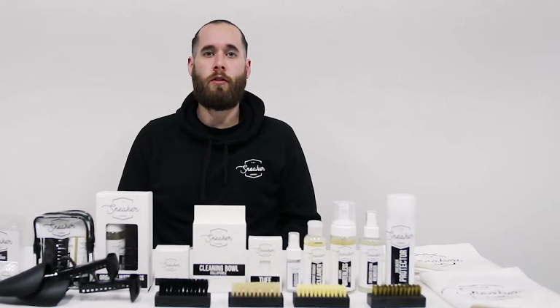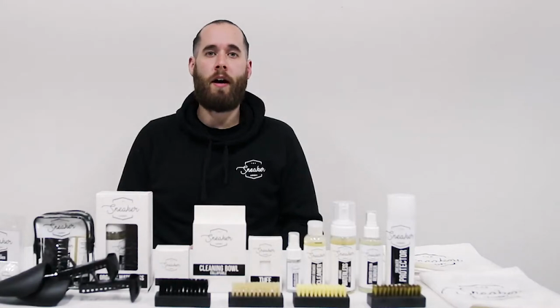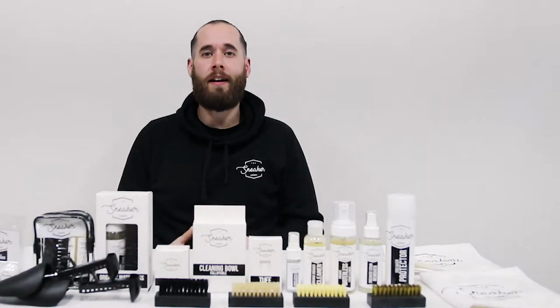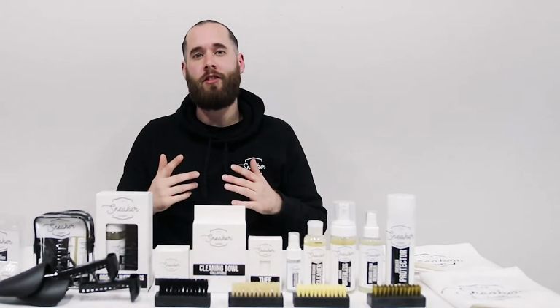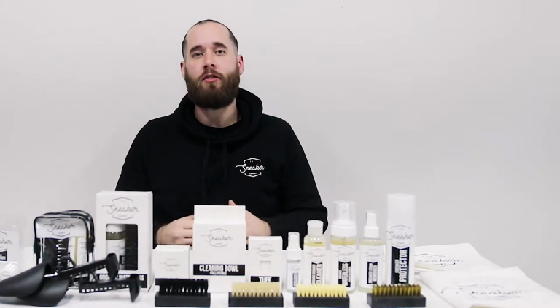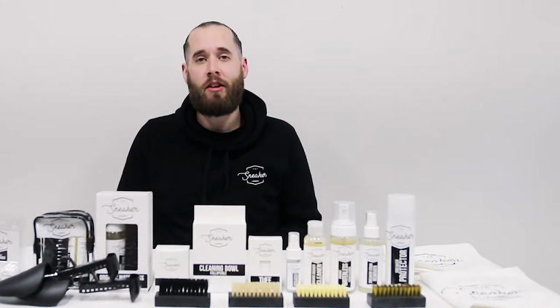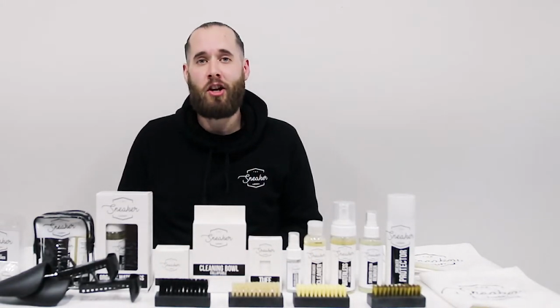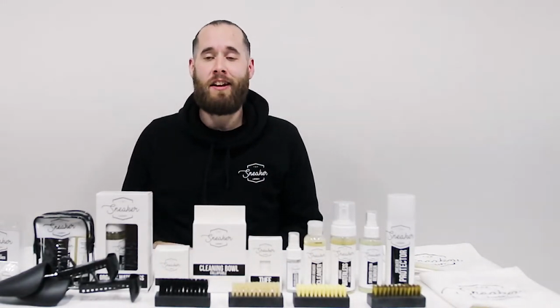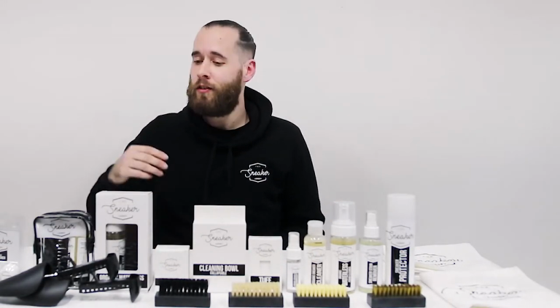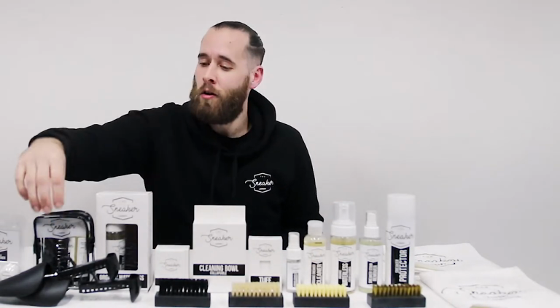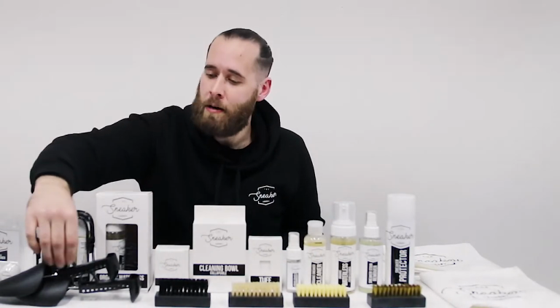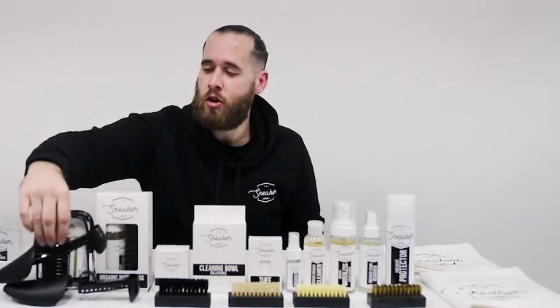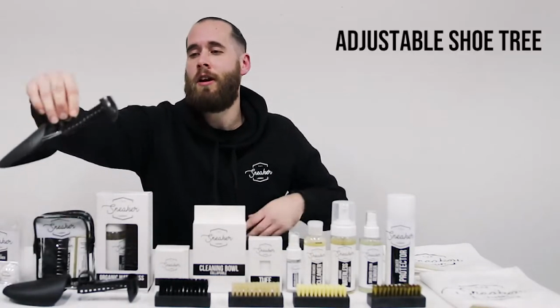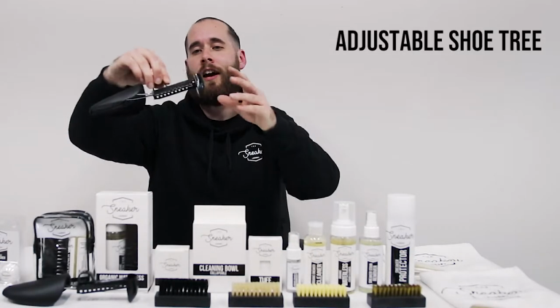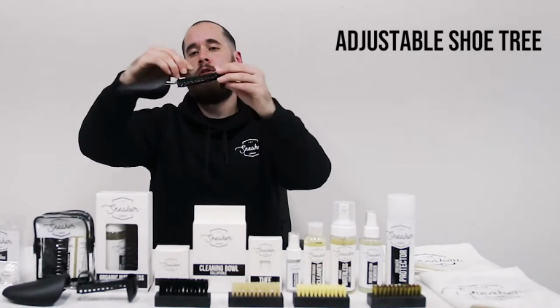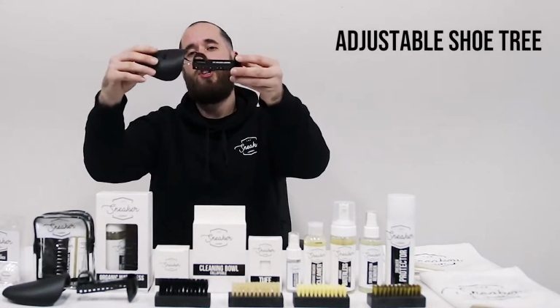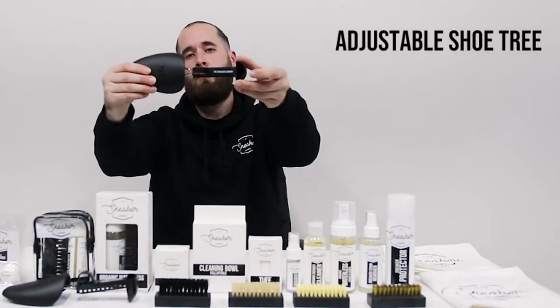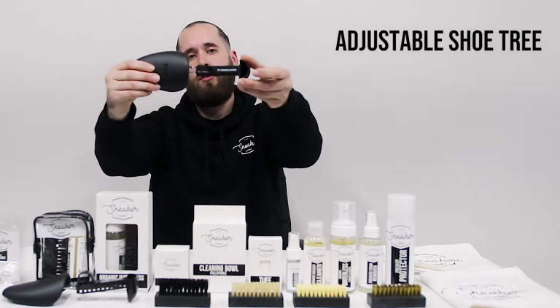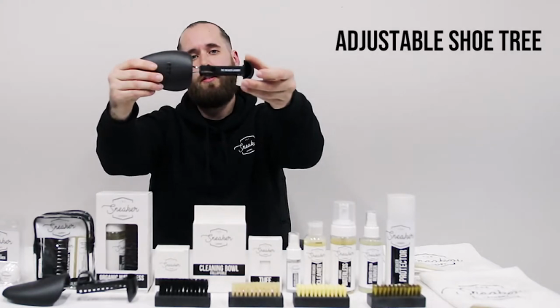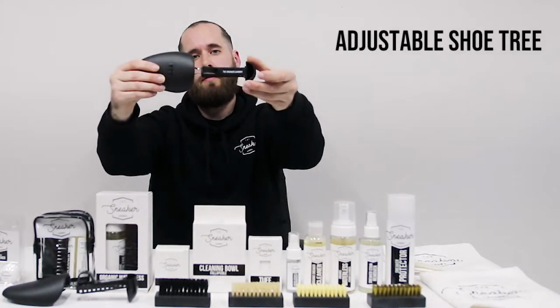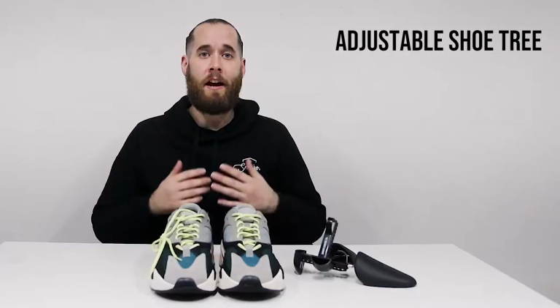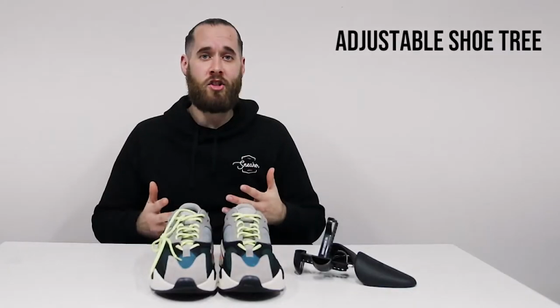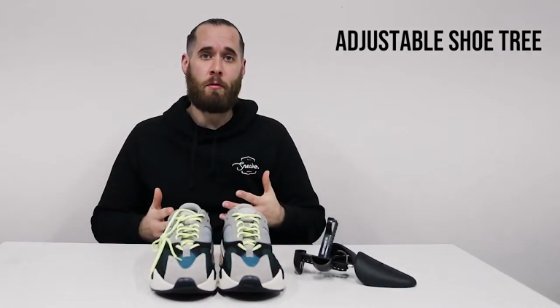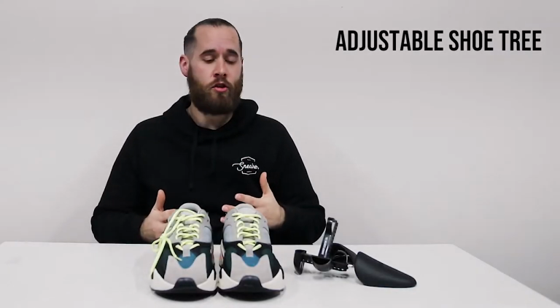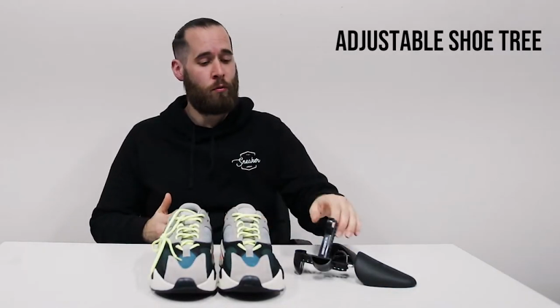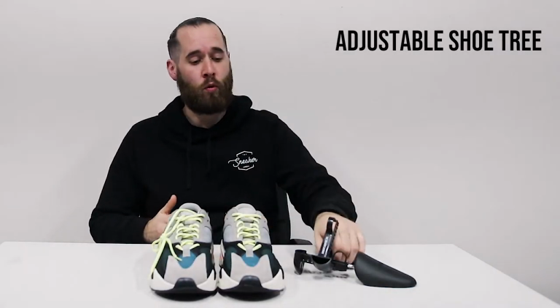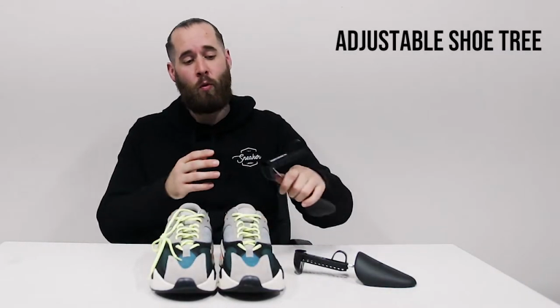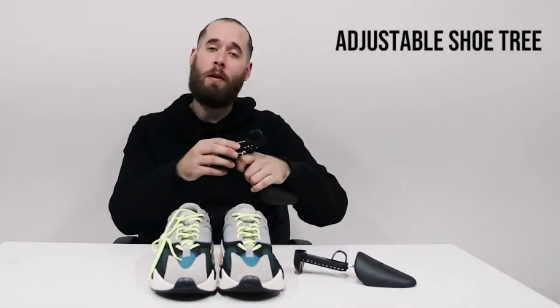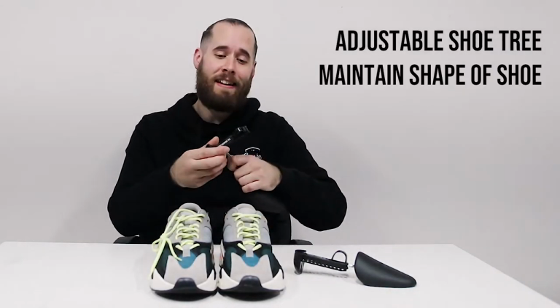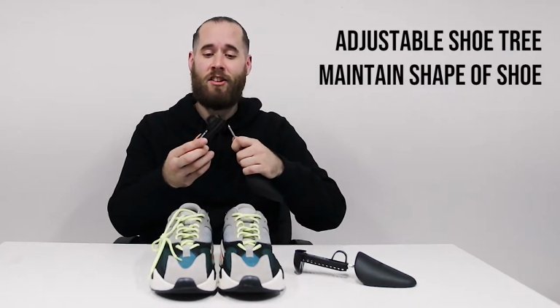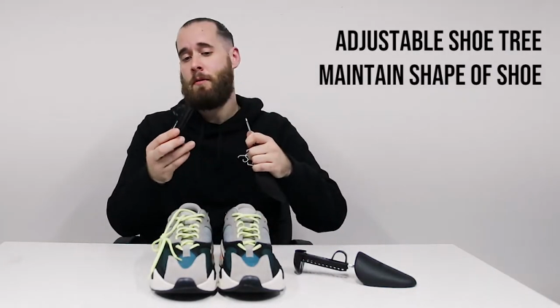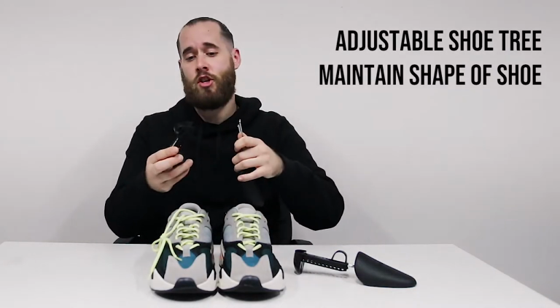What's going on guys? This is Chase from The Sneaker Laundry and in this video I'm going to be showing you guys how to use our adjustable shoe trees. These adjustable shoe trees work really well when maintaining the shape of your shoe.